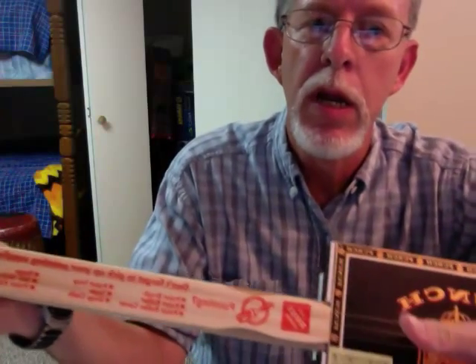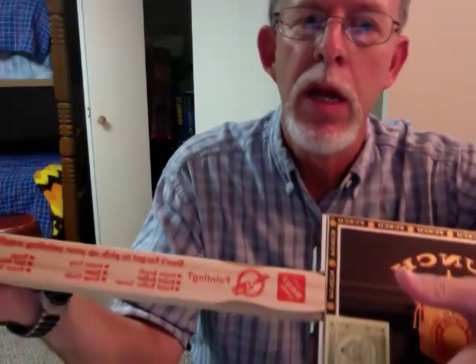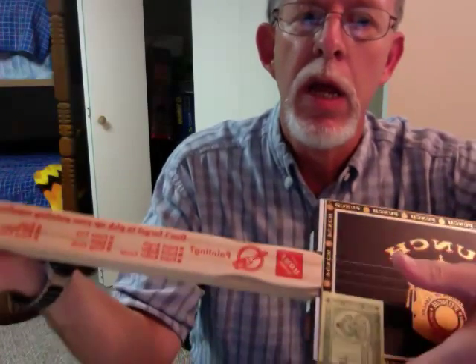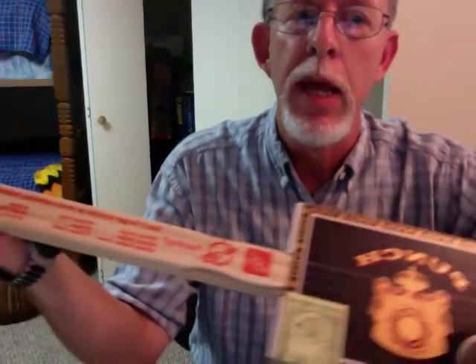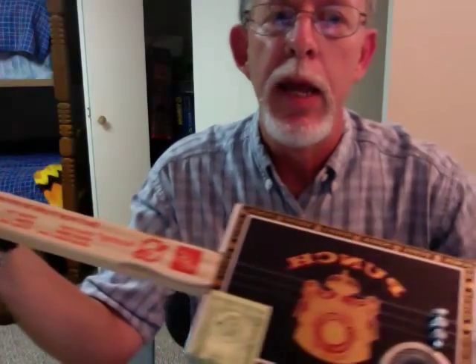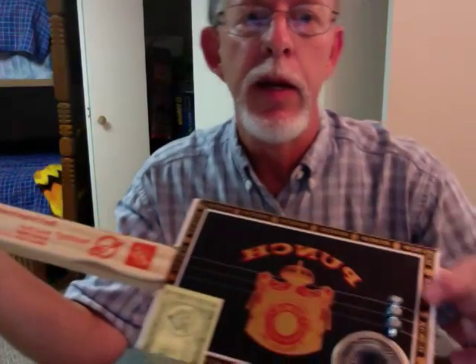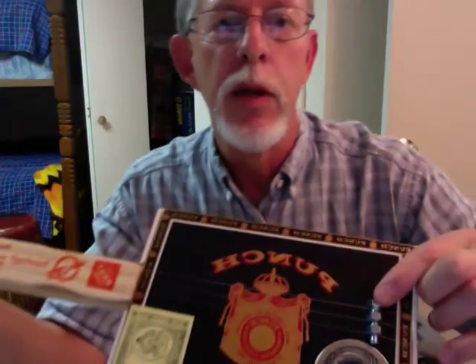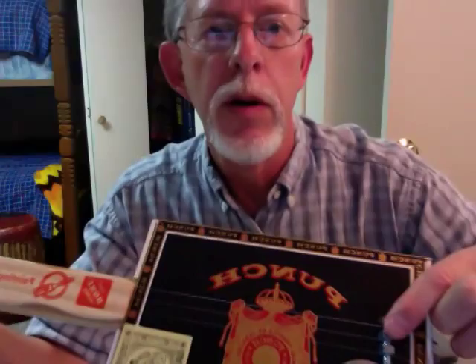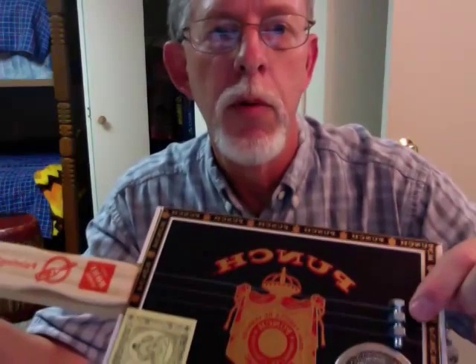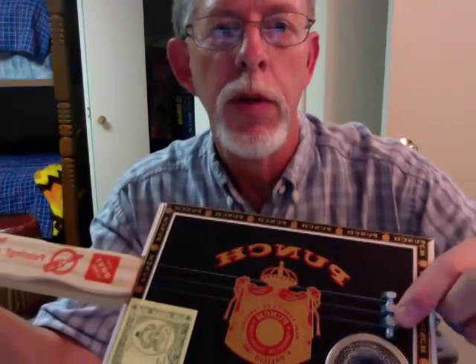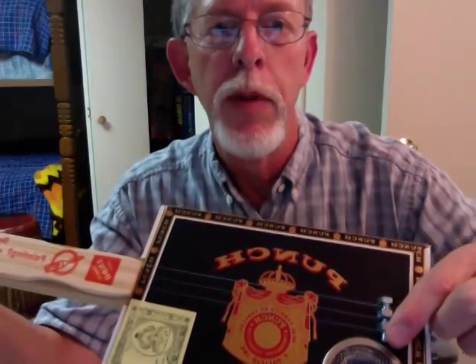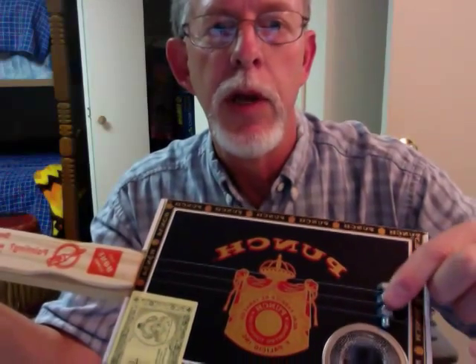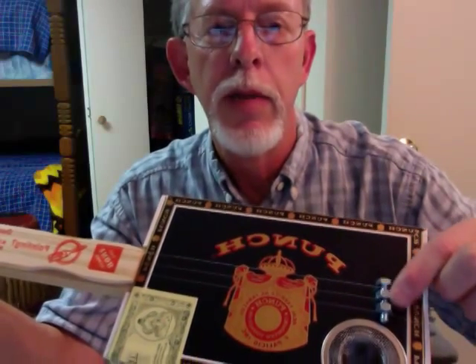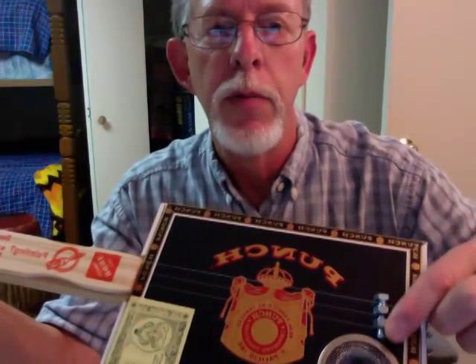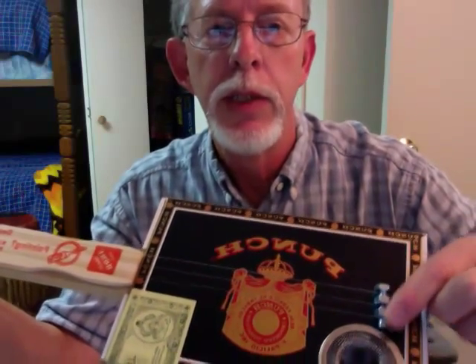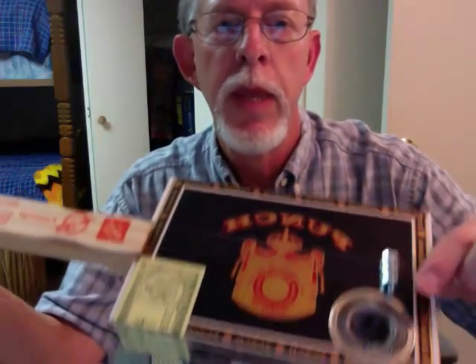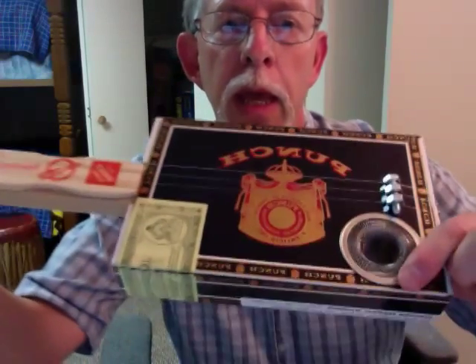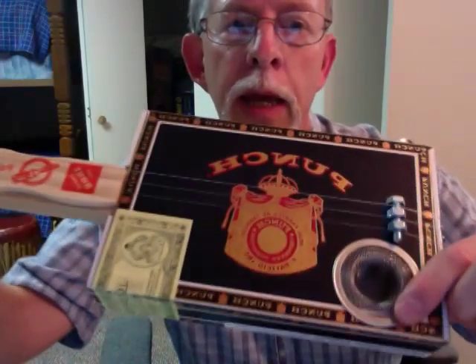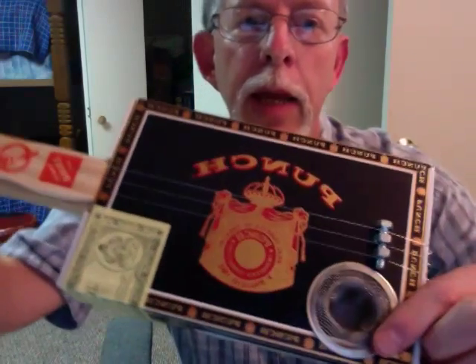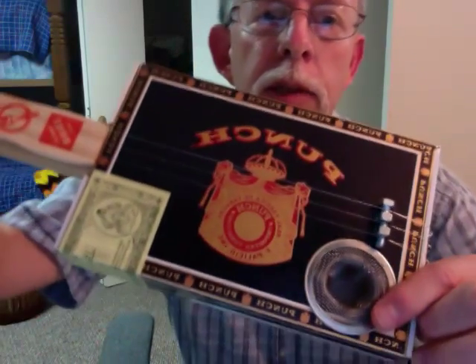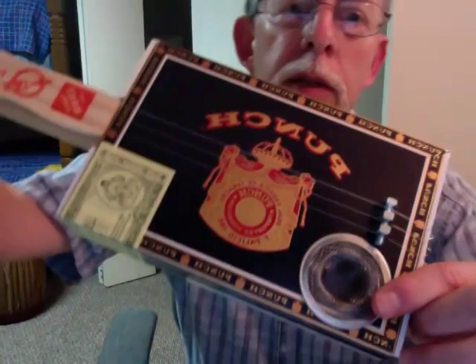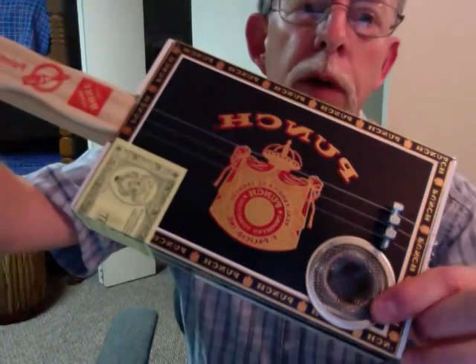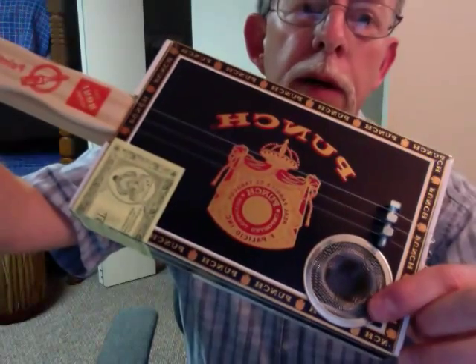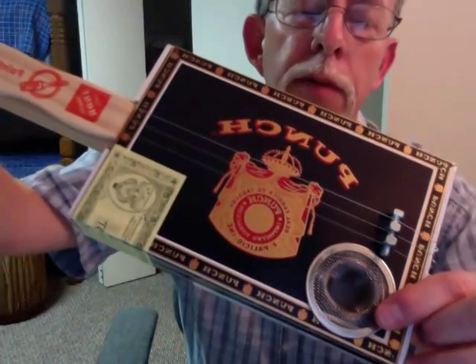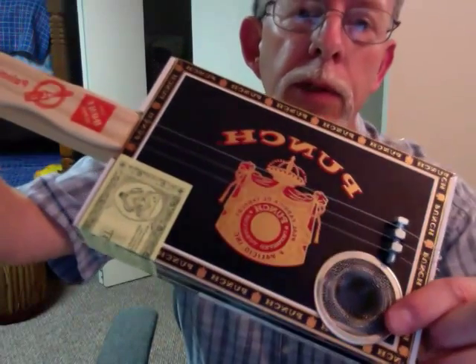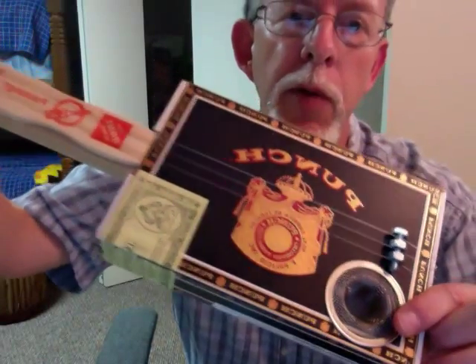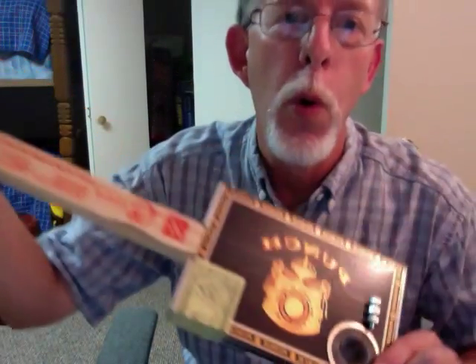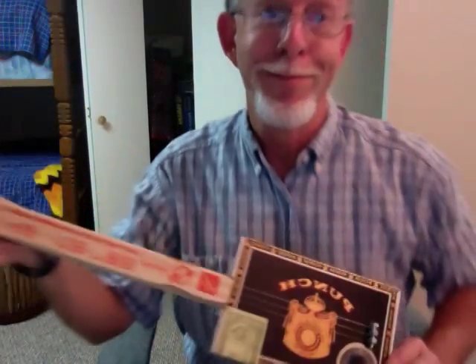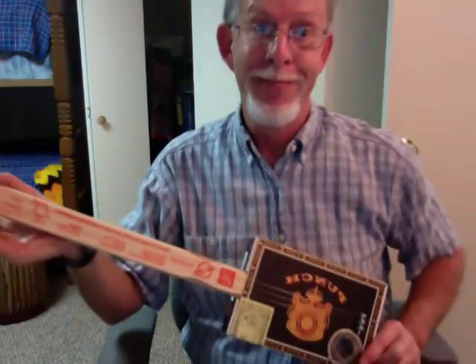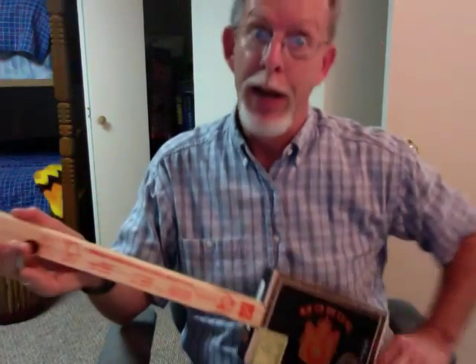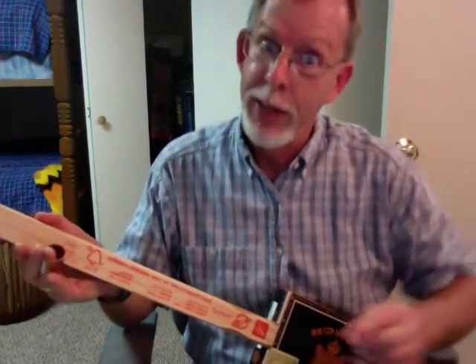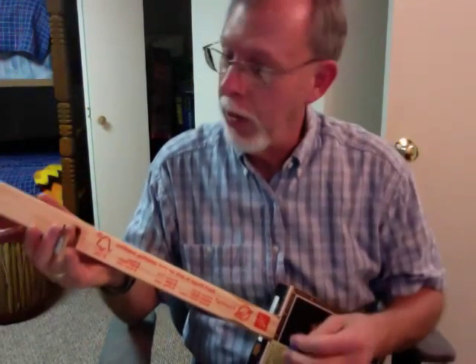Down here is another bolt with a couple nuts on it for the bridge, and a sink strainer for the sound hole. But it actually works.